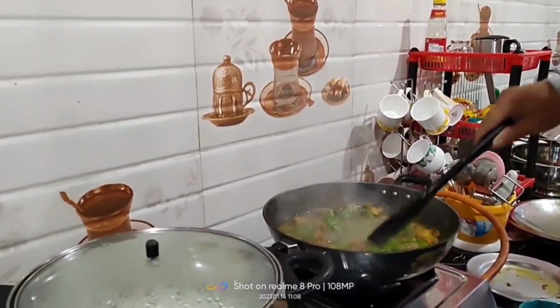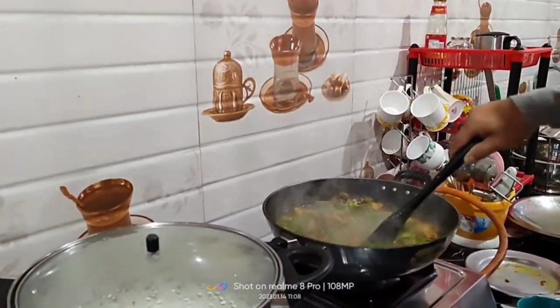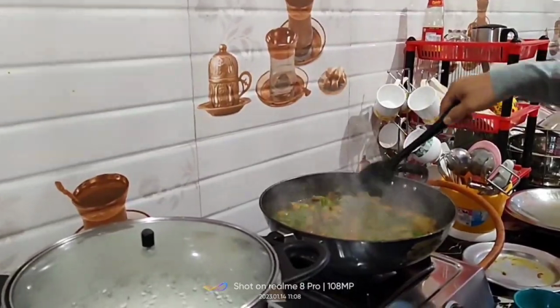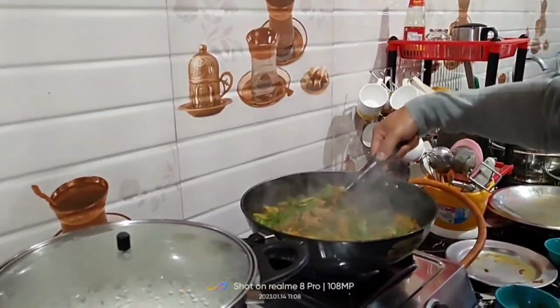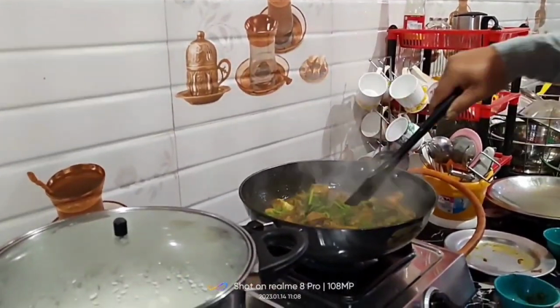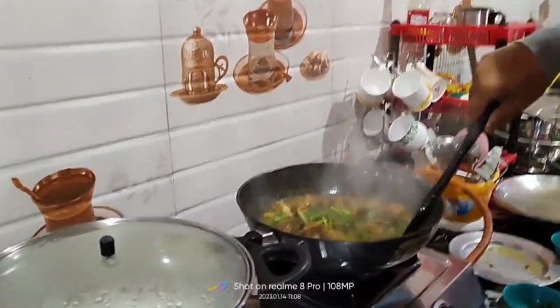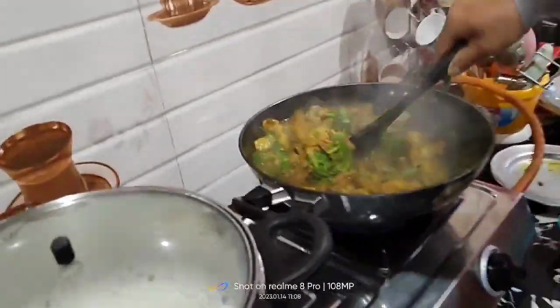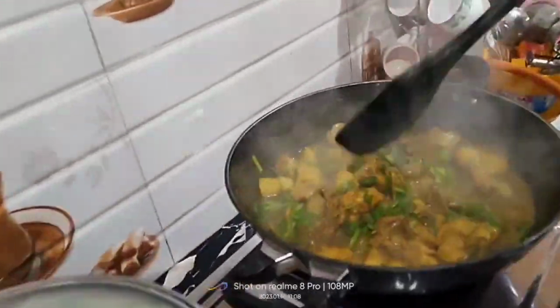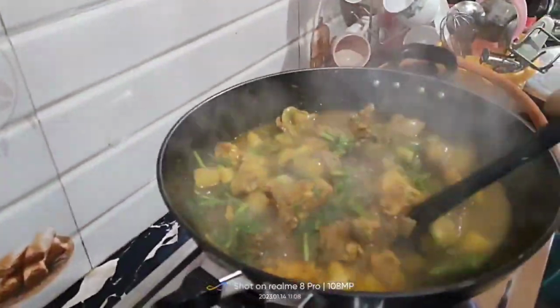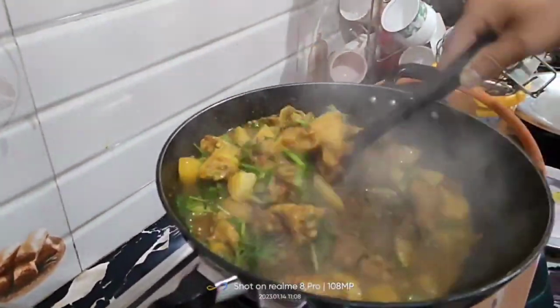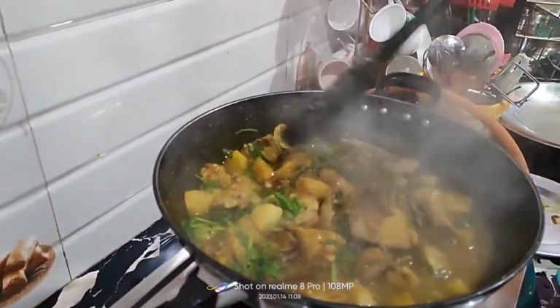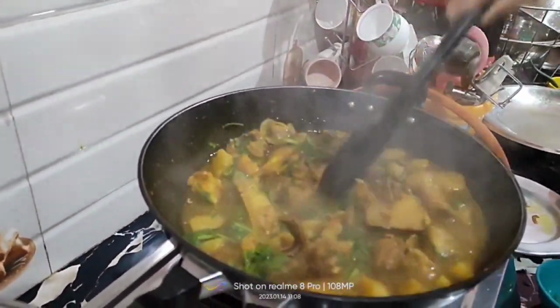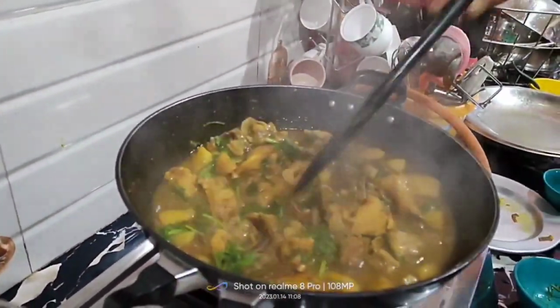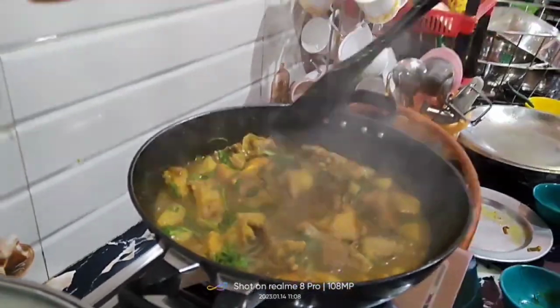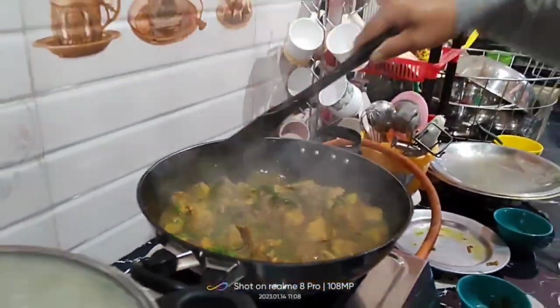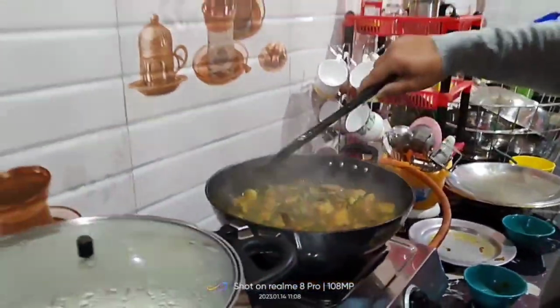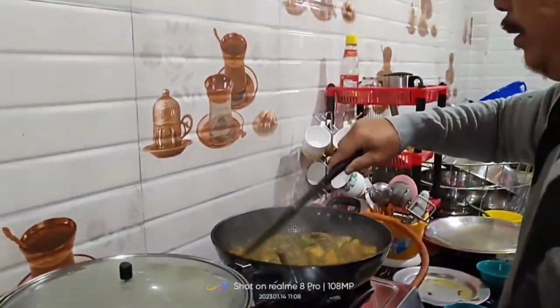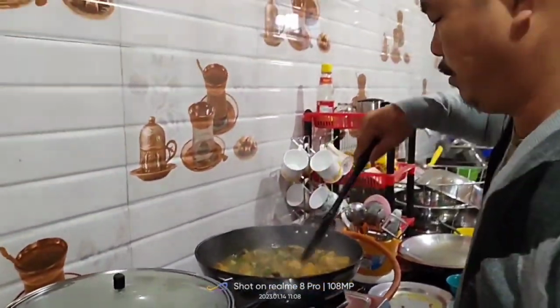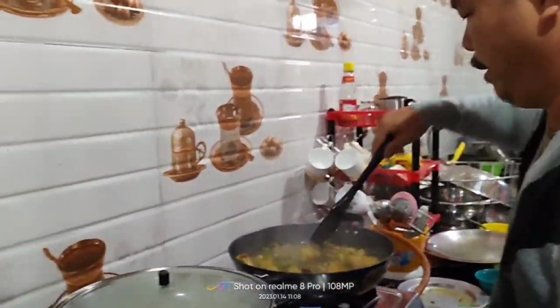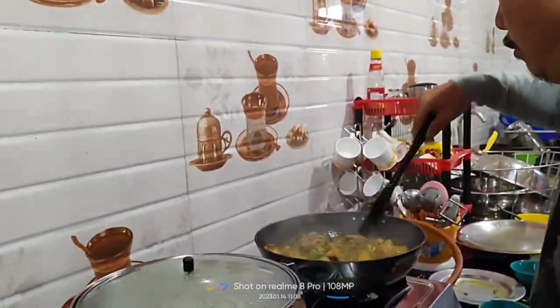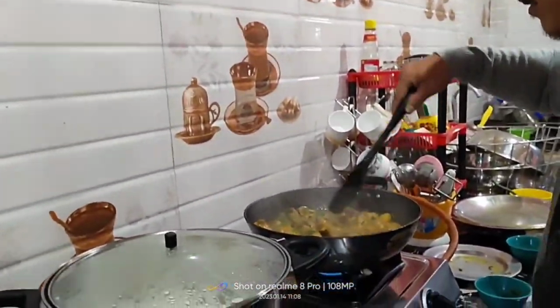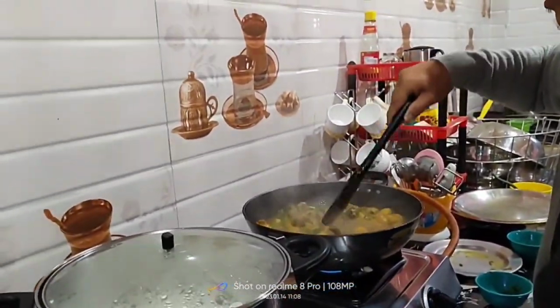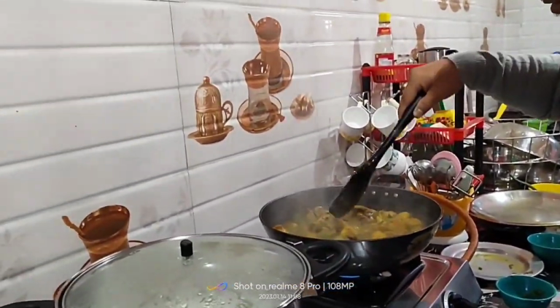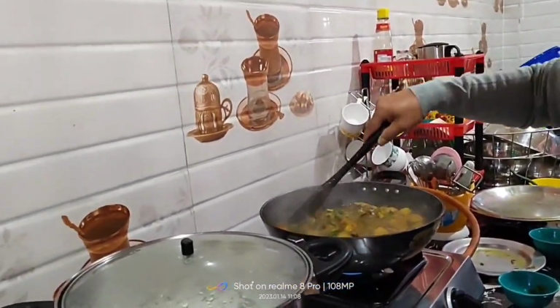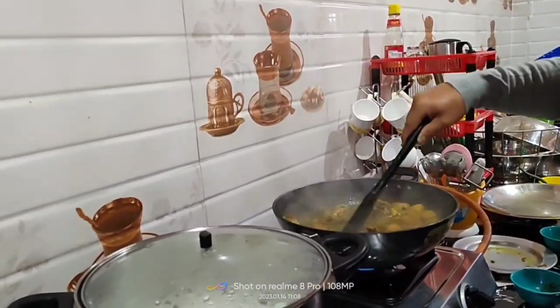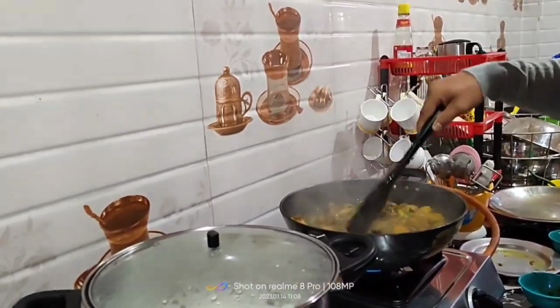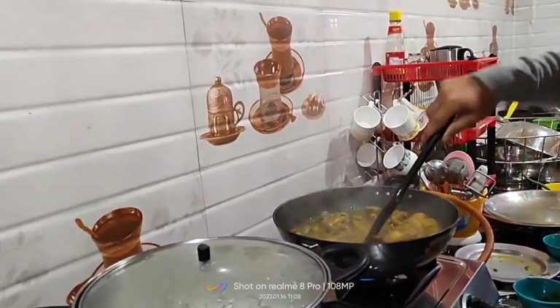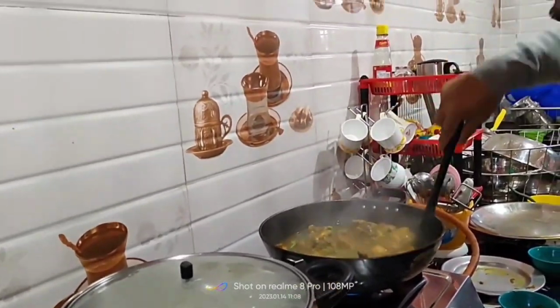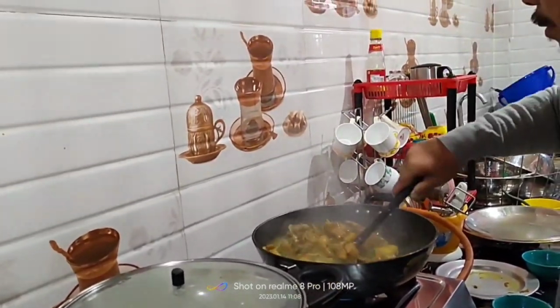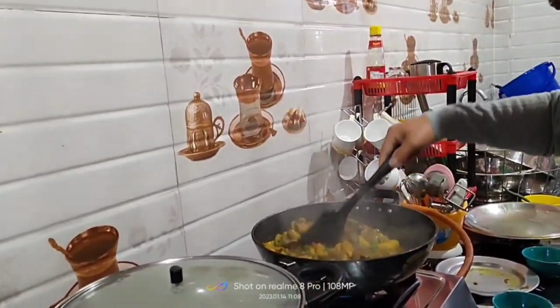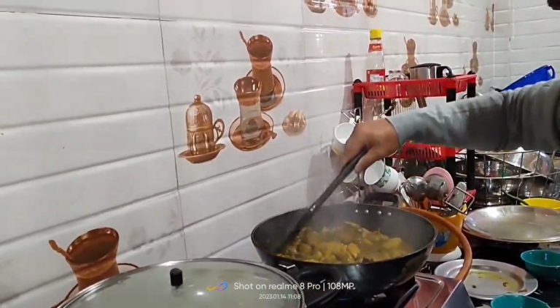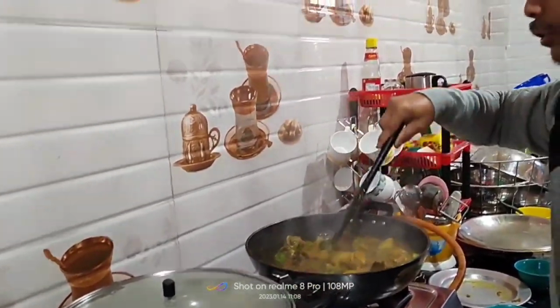See how the color has changed. It's ready now, ready to be served. This is the final stage. Bye-bye.